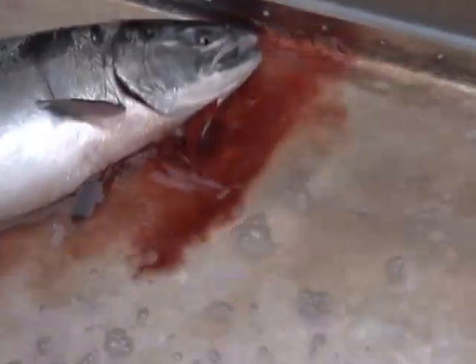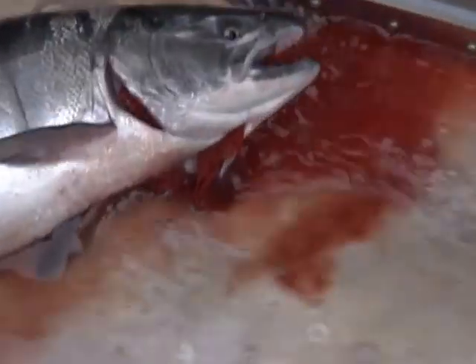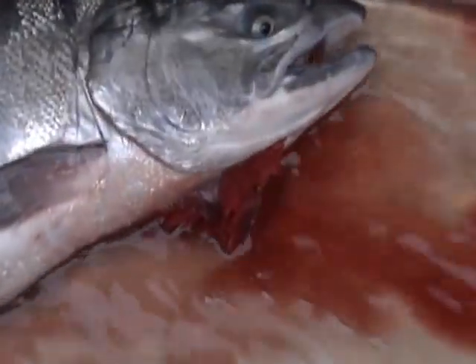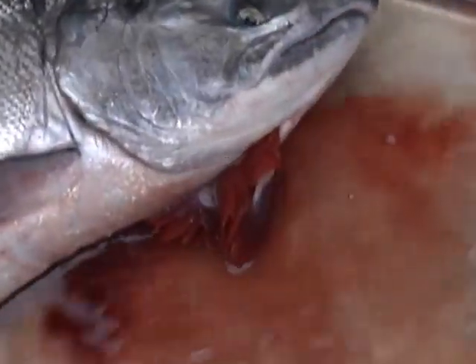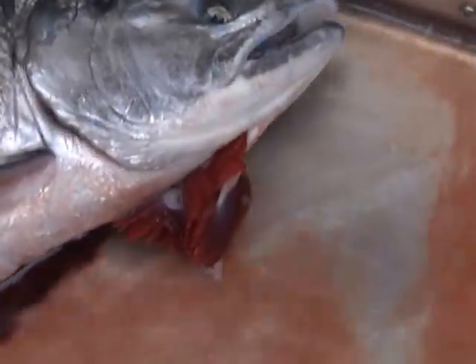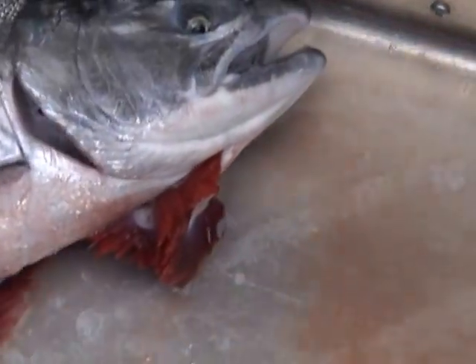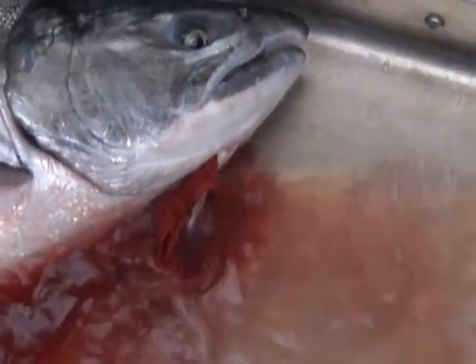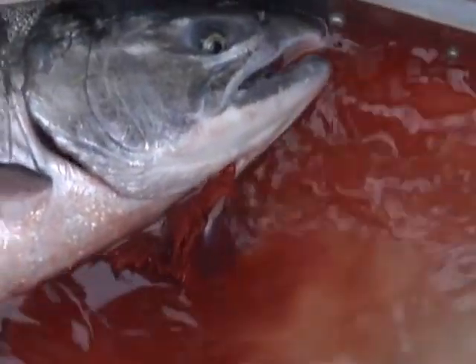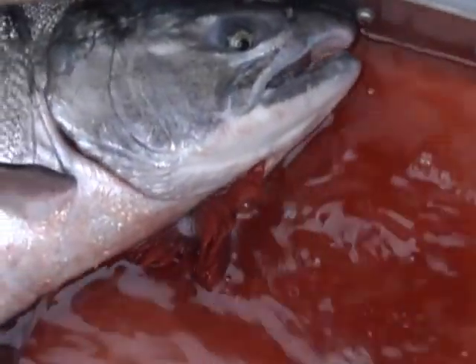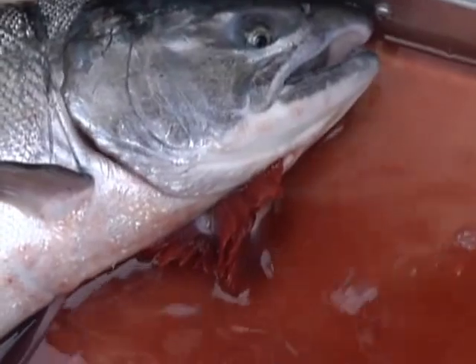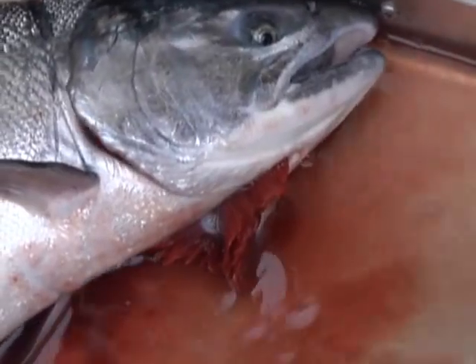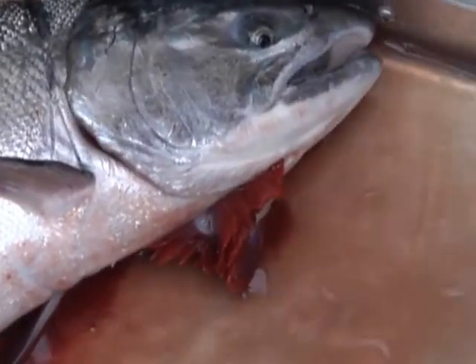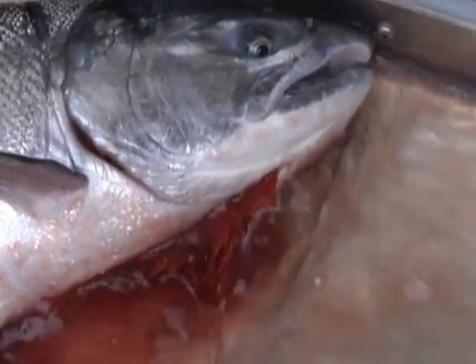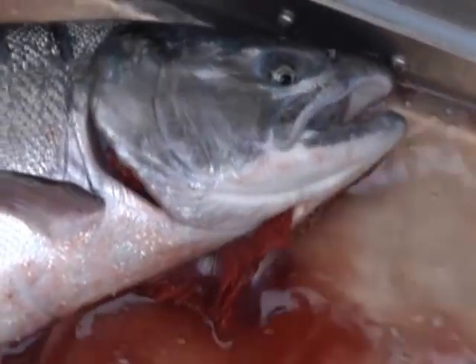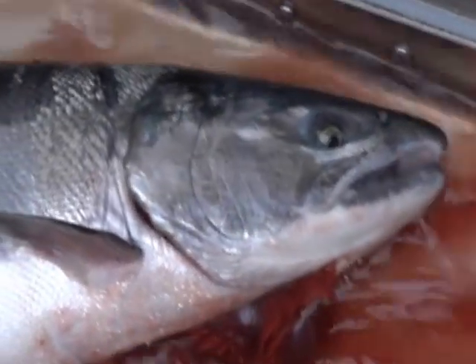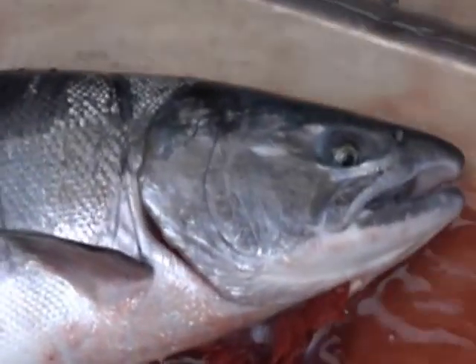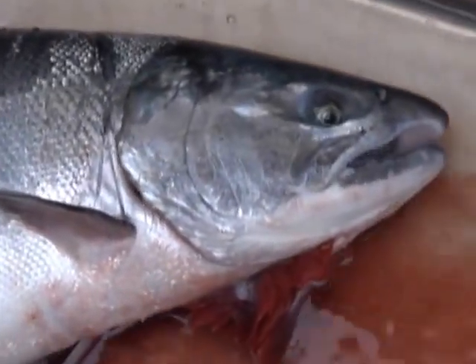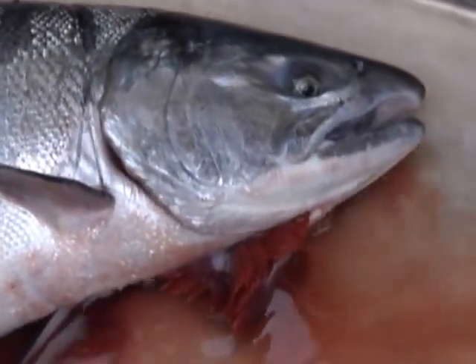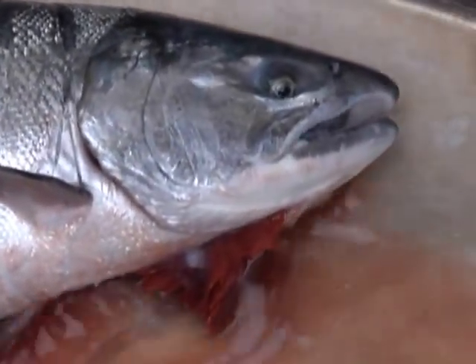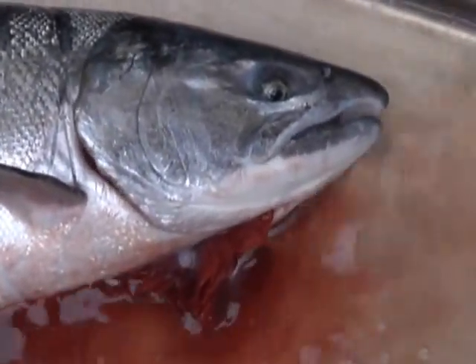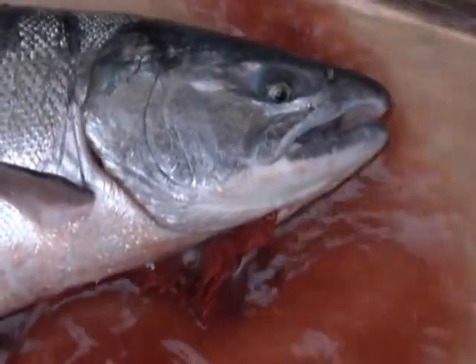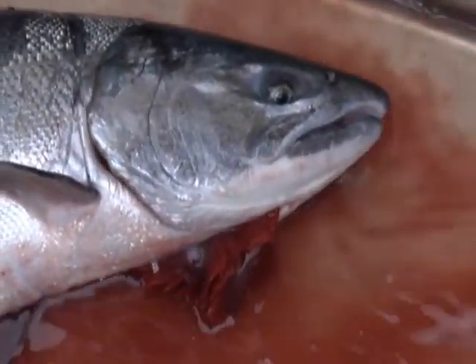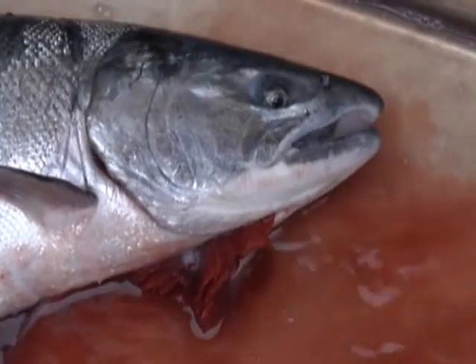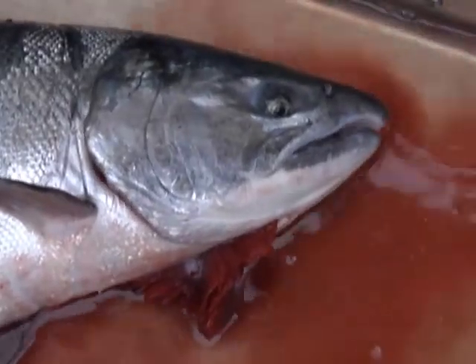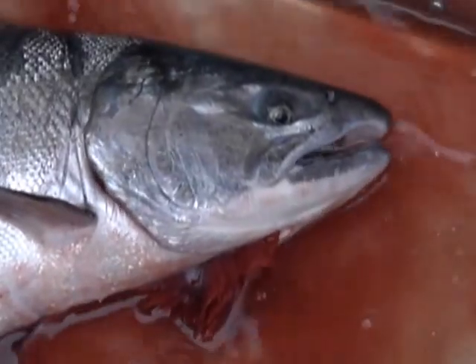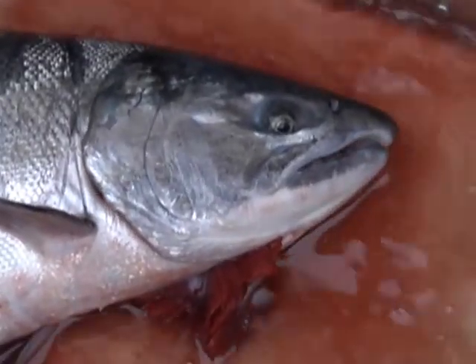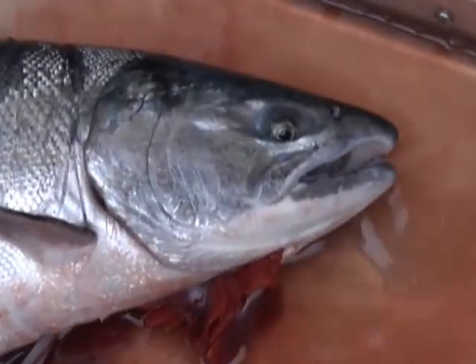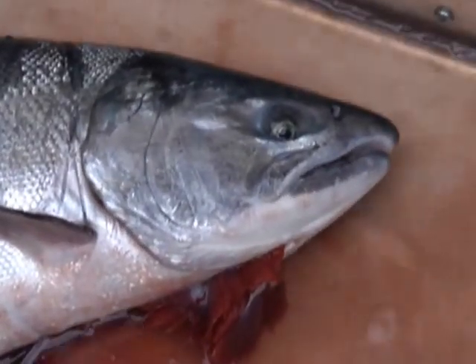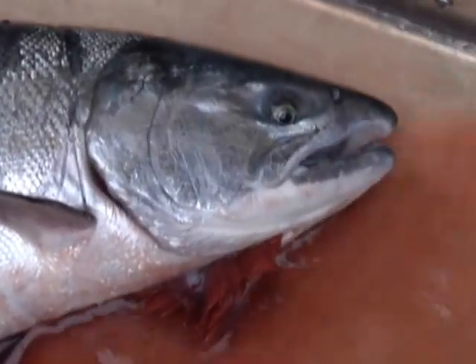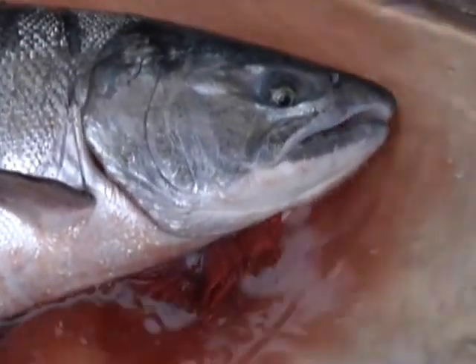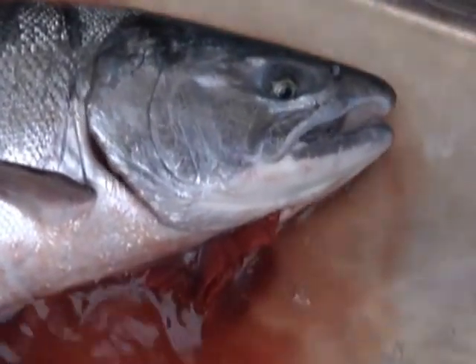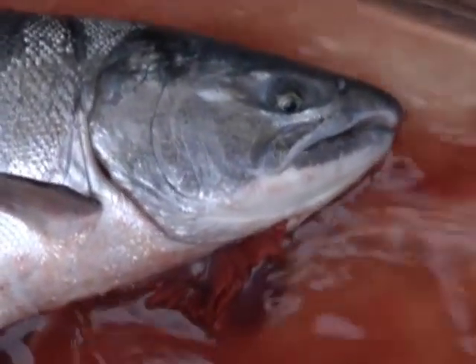Let your fish bleed into cold water. The water bath allows the blood to be flushed out of the salmon flesh. This improves taste and extends shelf life by slowing the process of rancidity.